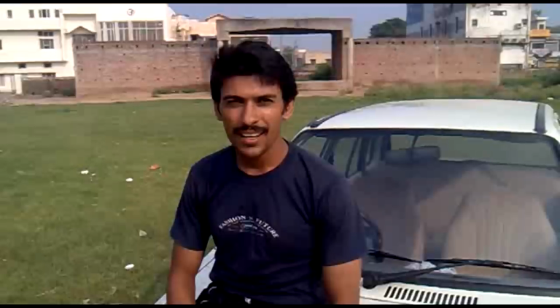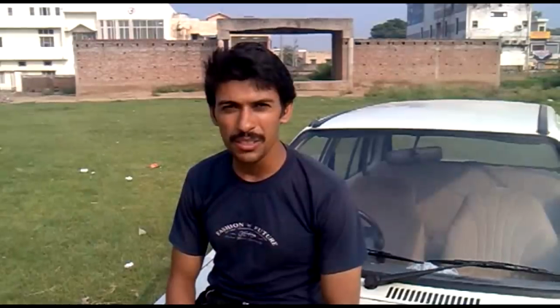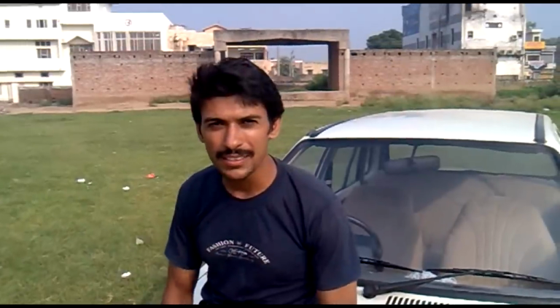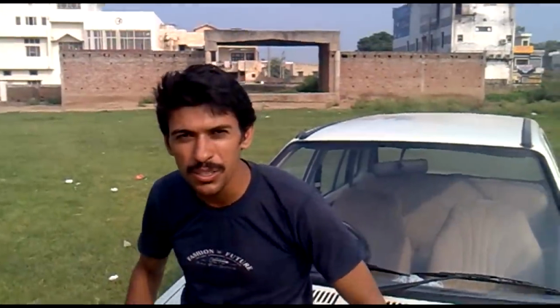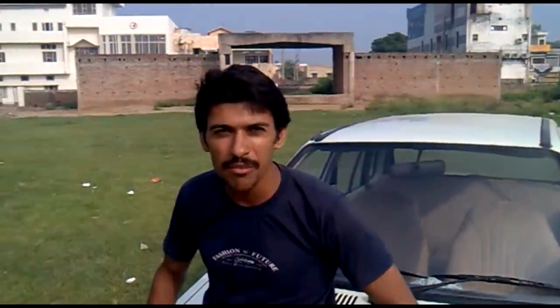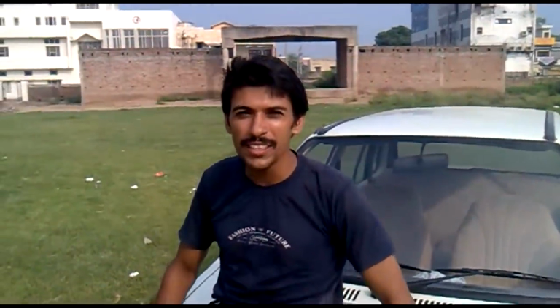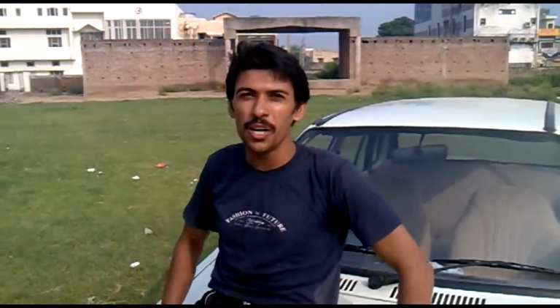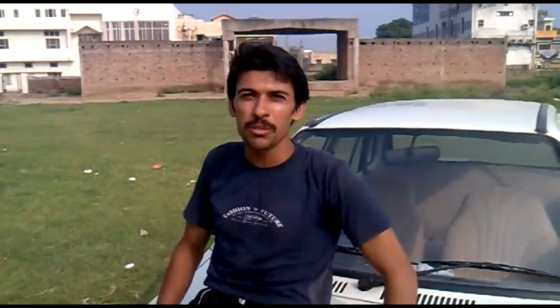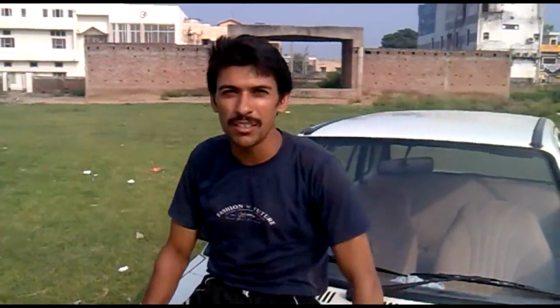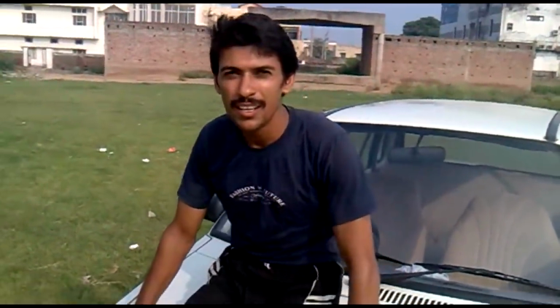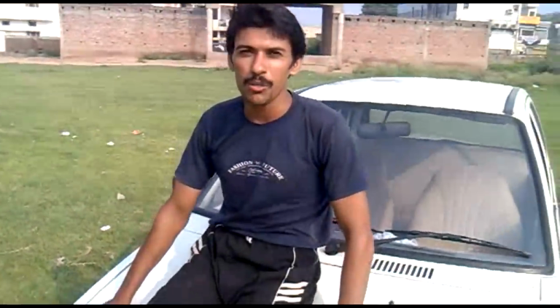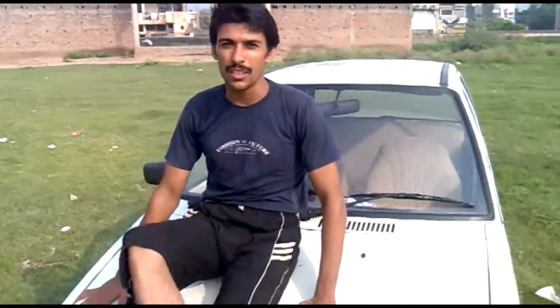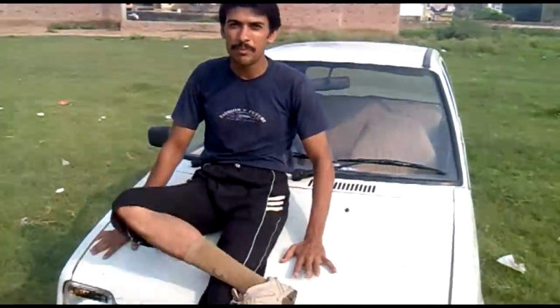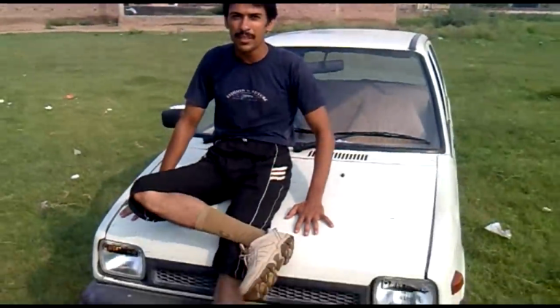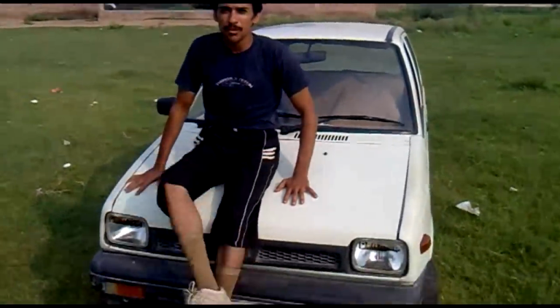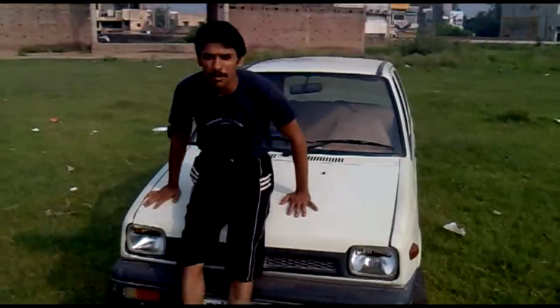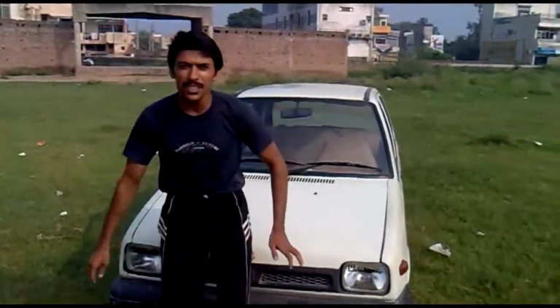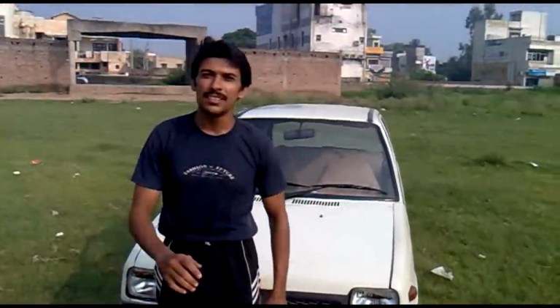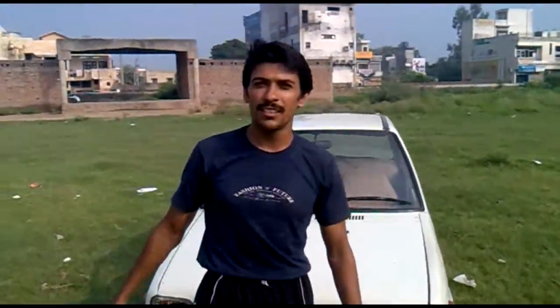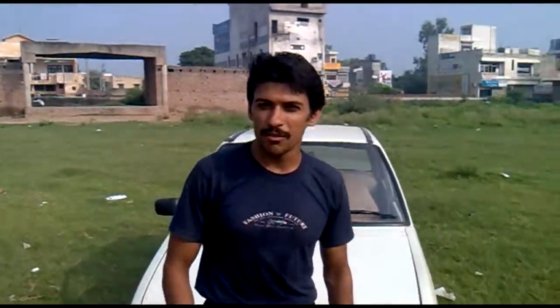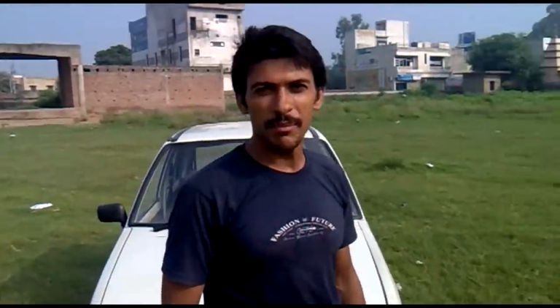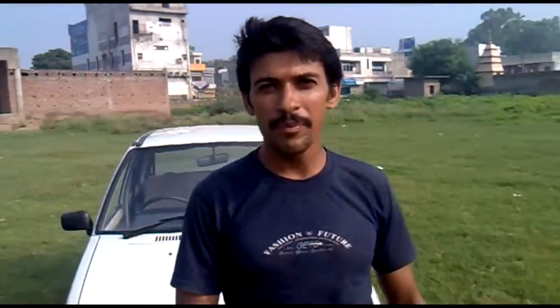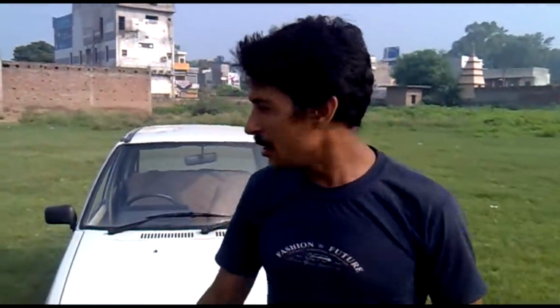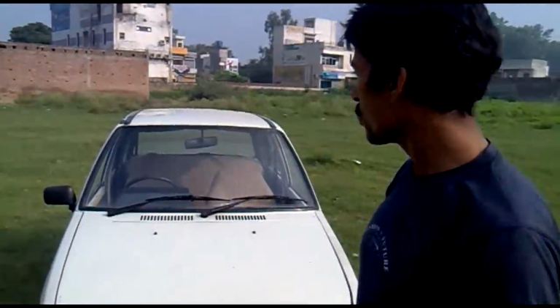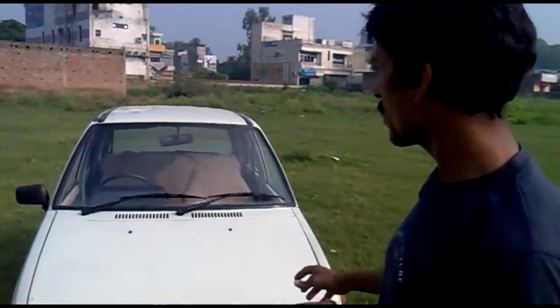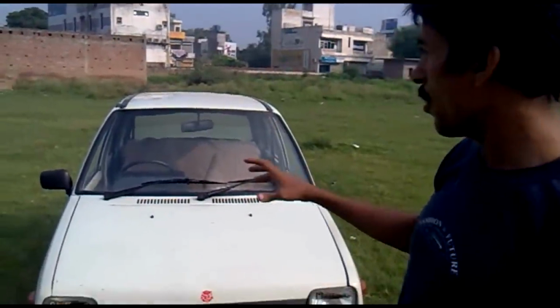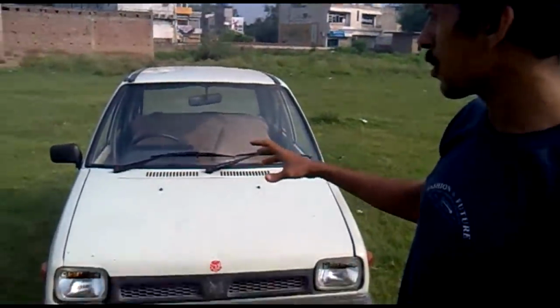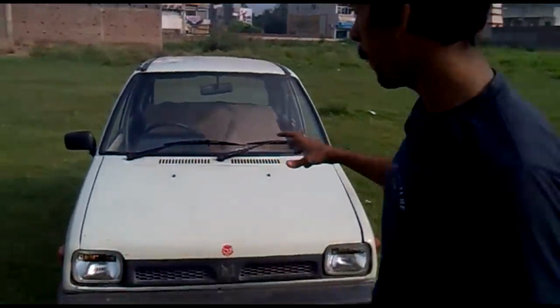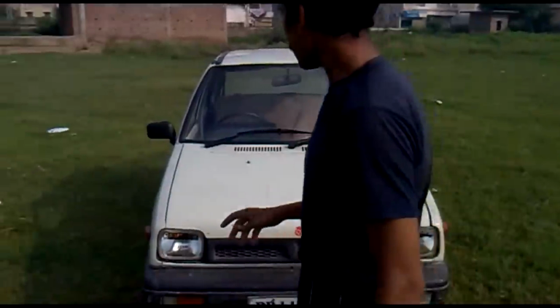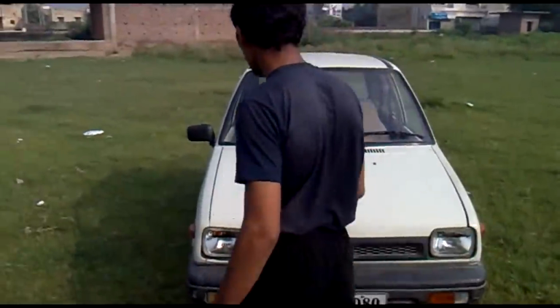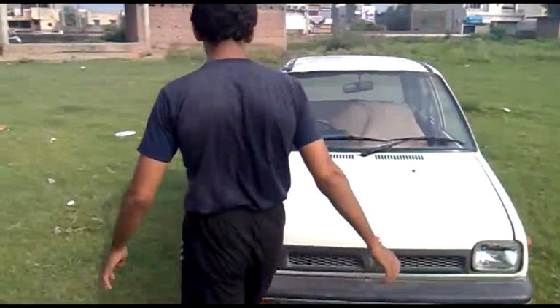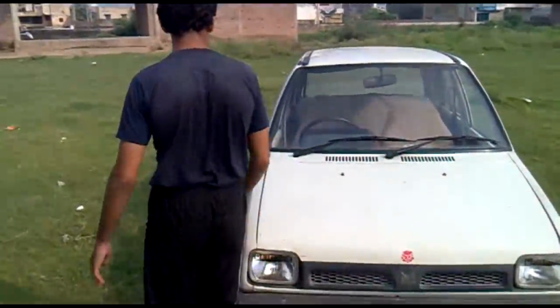Hello dear friends, today we will teach you how to drive a Maruti car. To drive a Maruti car is not difficult — you just need to know three things.